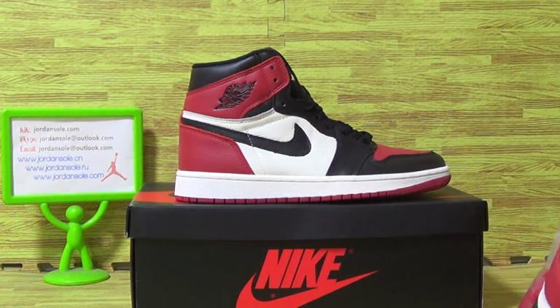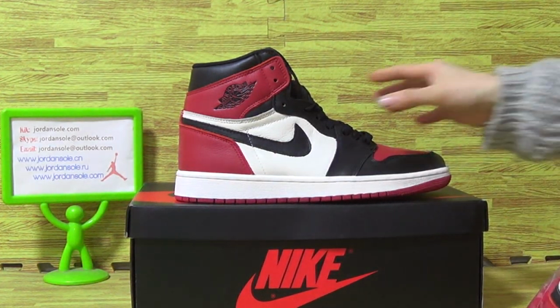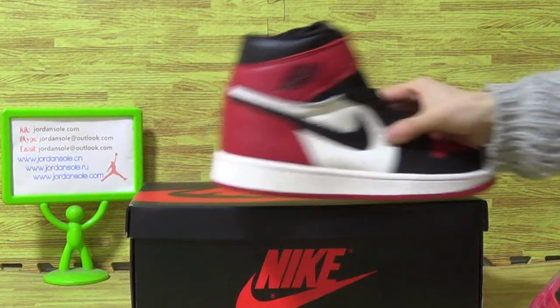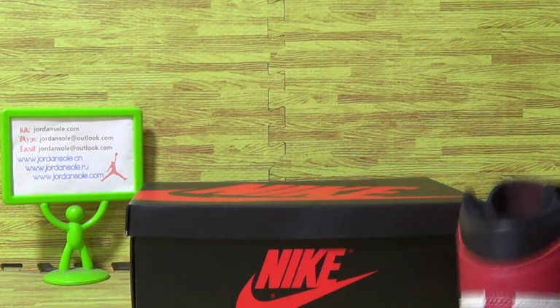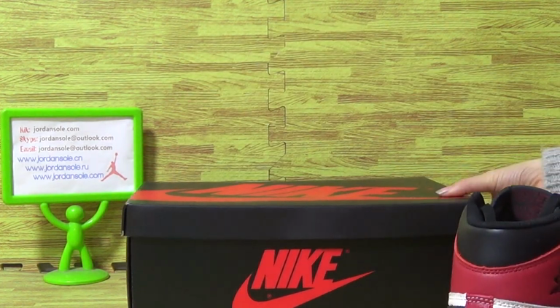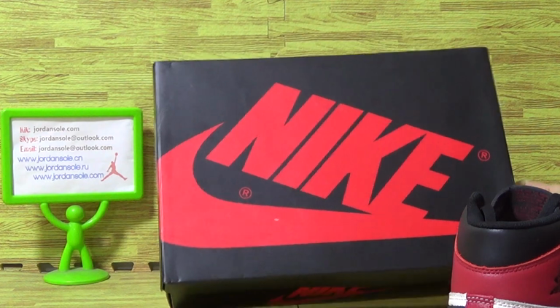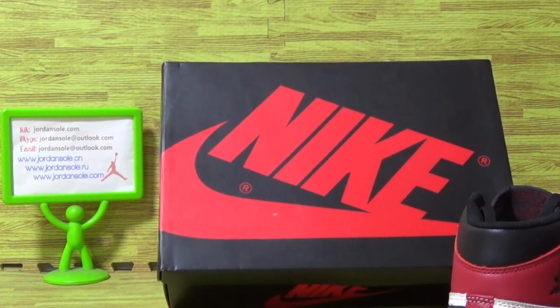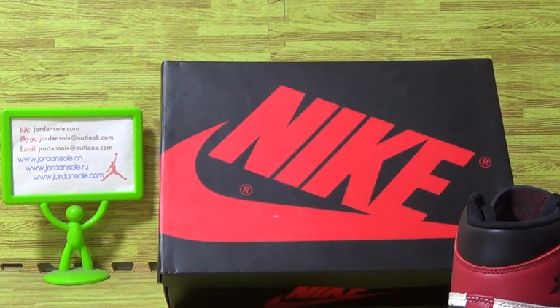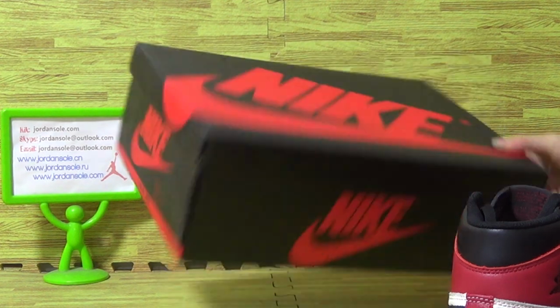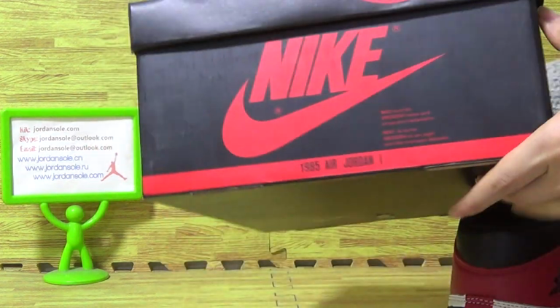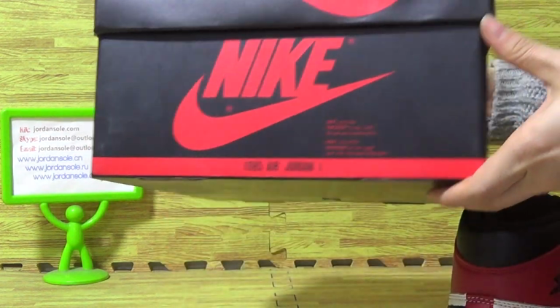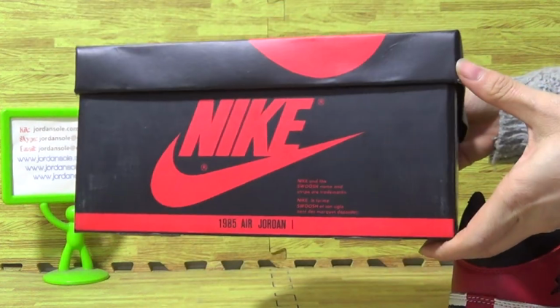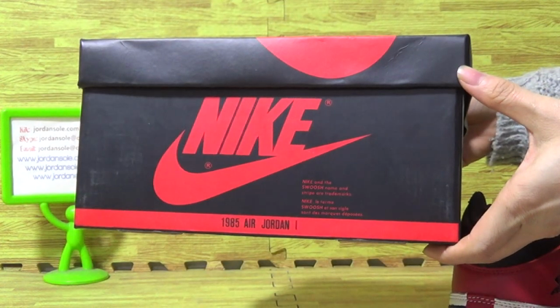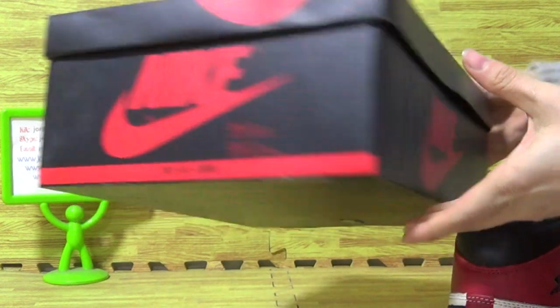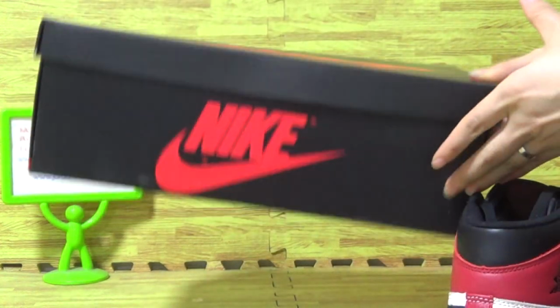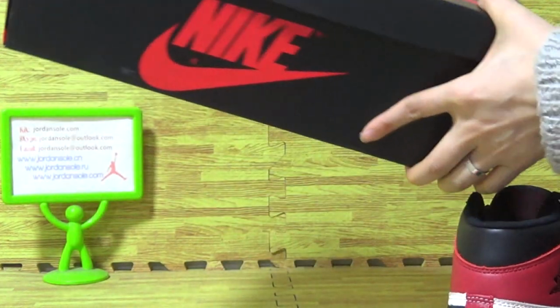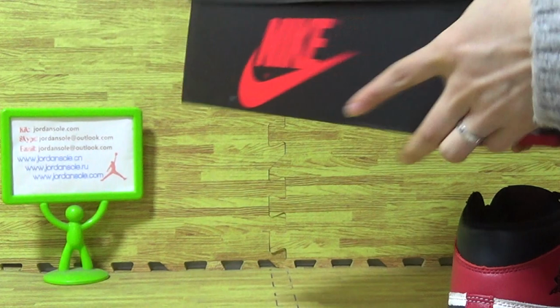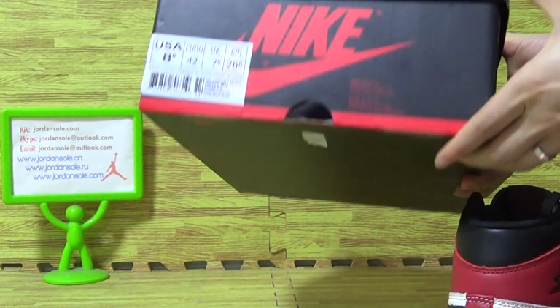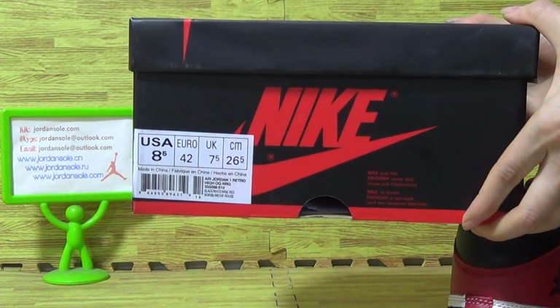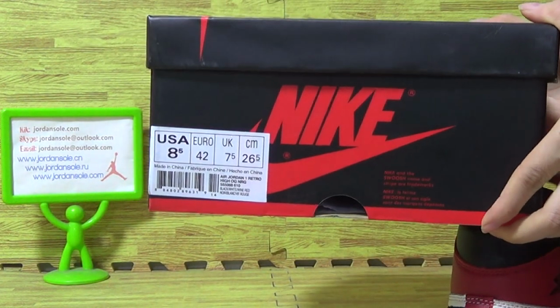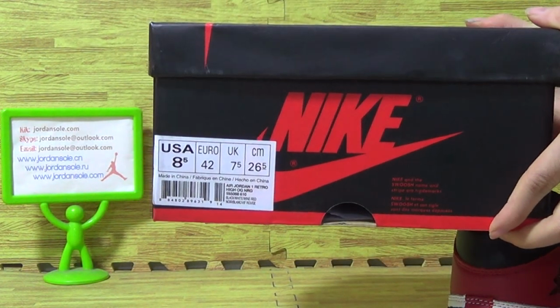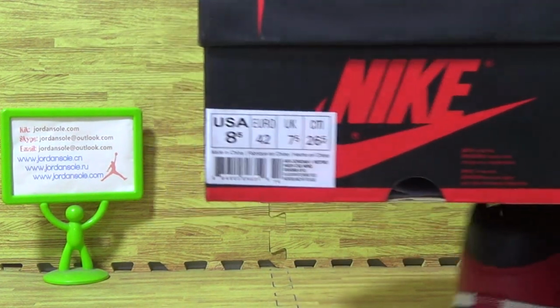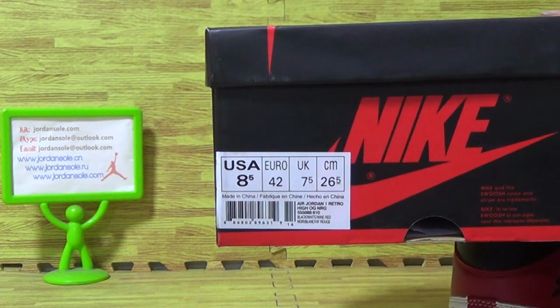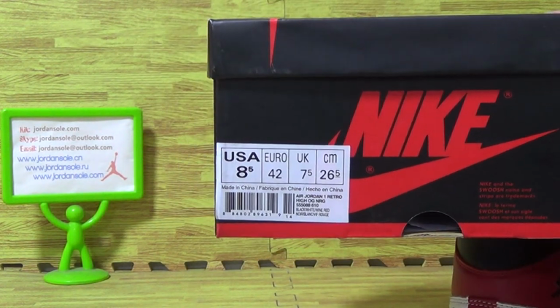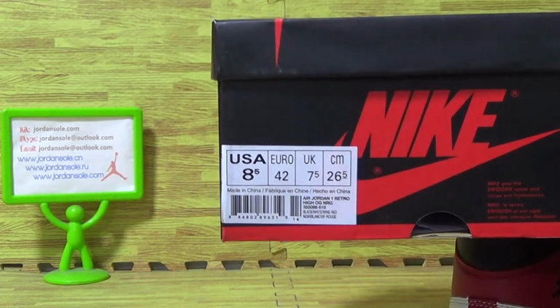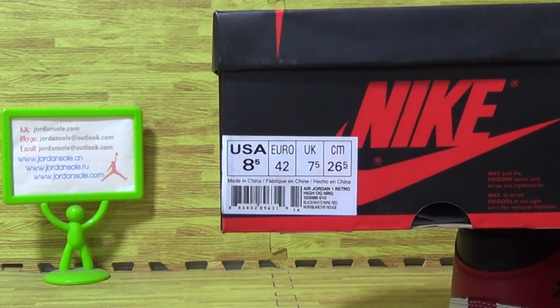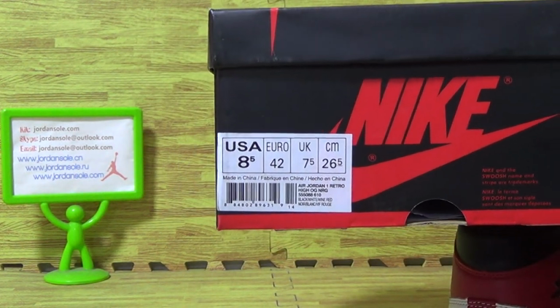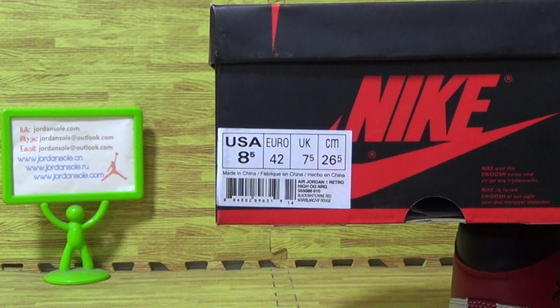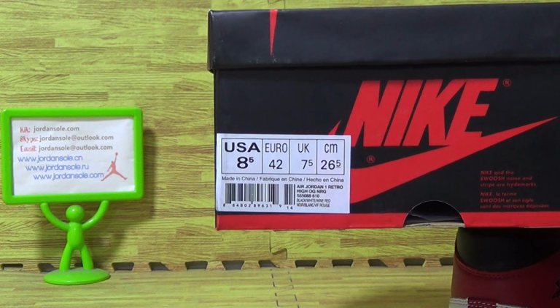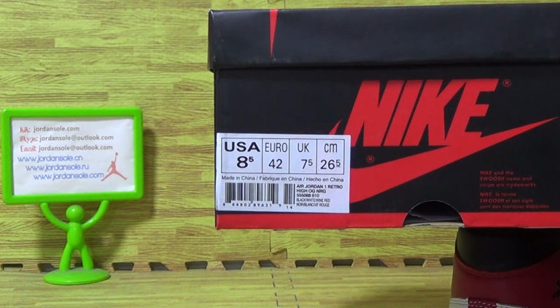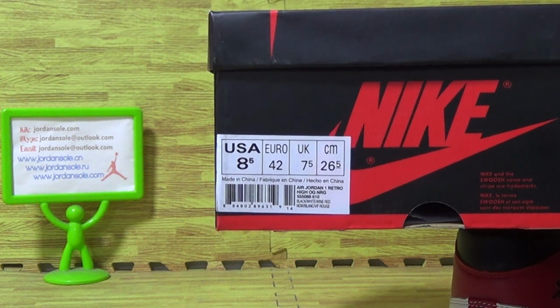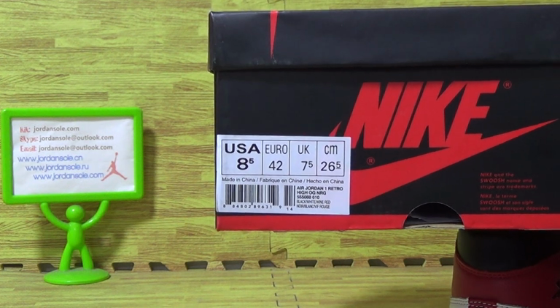Let's come to the shoe box — it's Nike Air on the box. Turning to this side, the size tag: 8.5, and some other information.